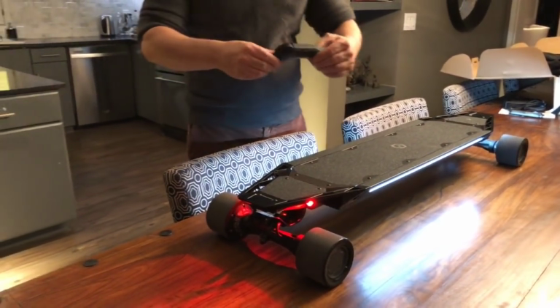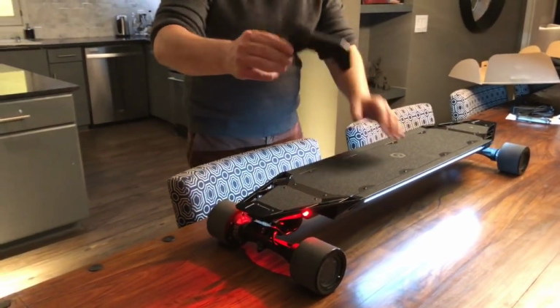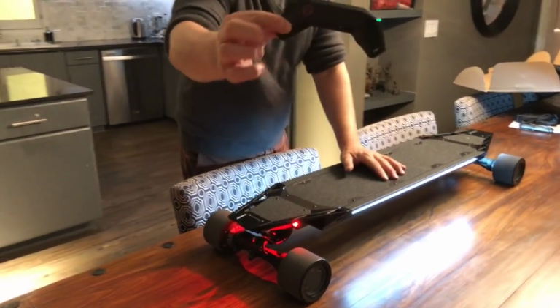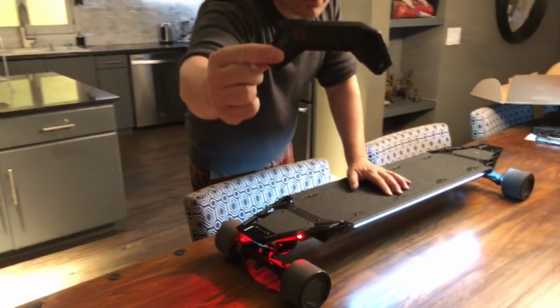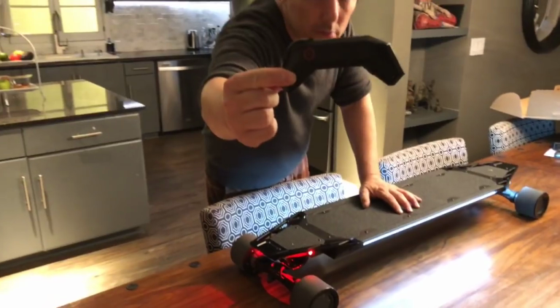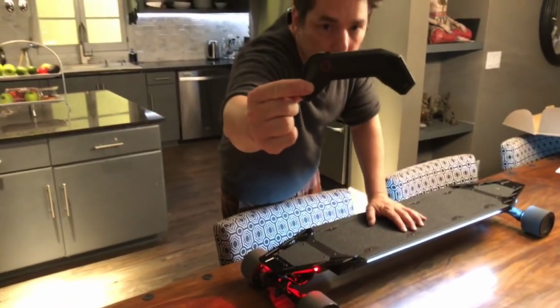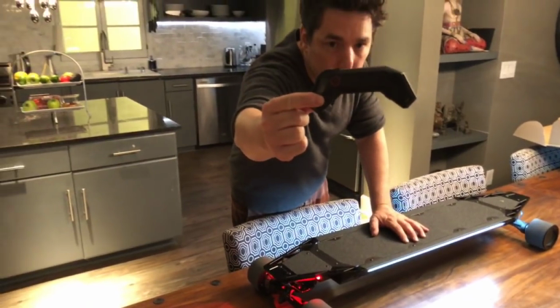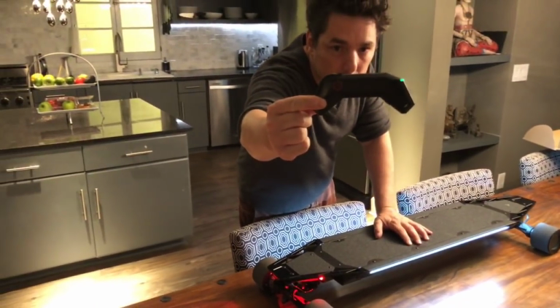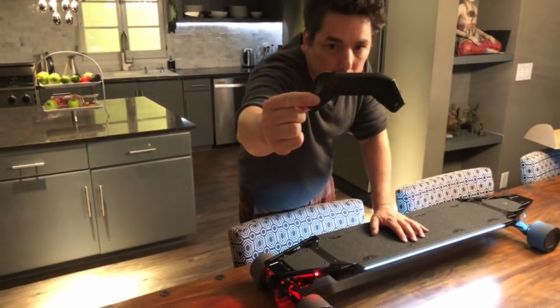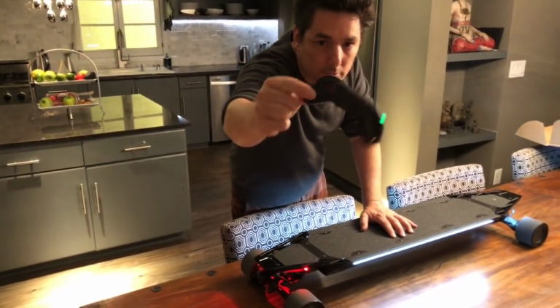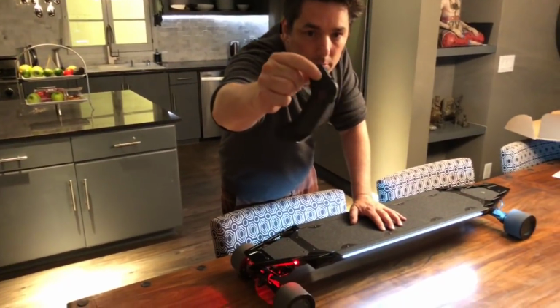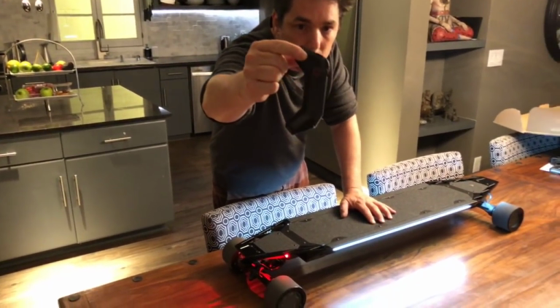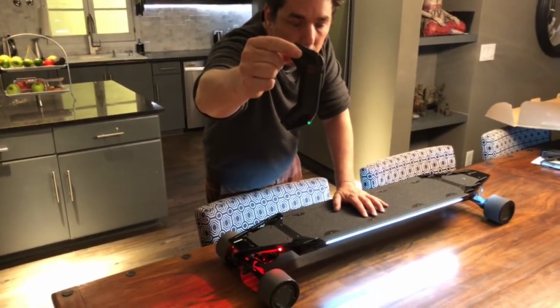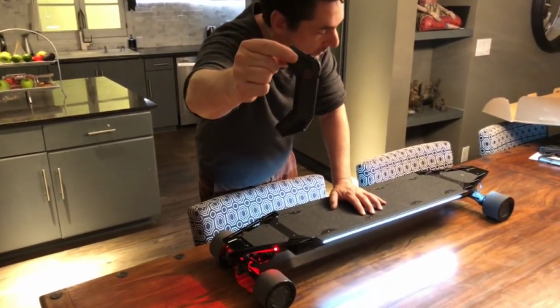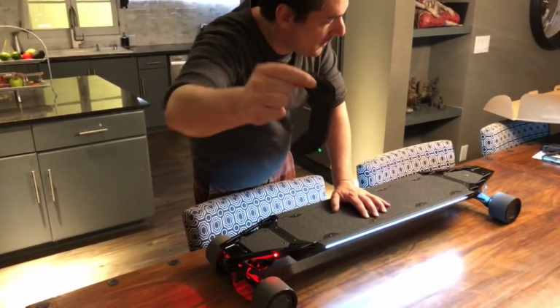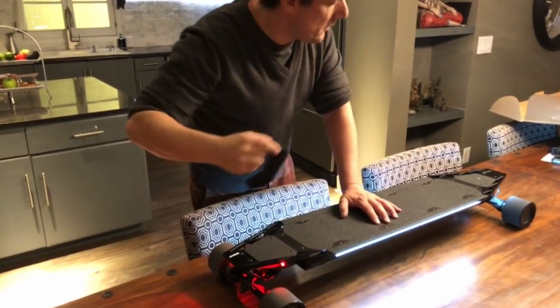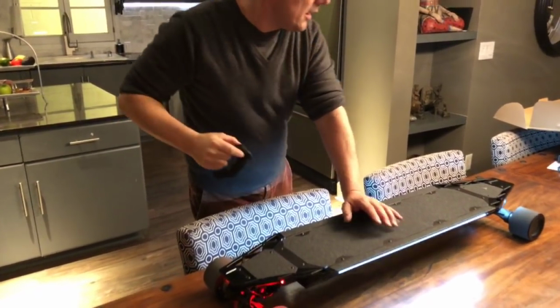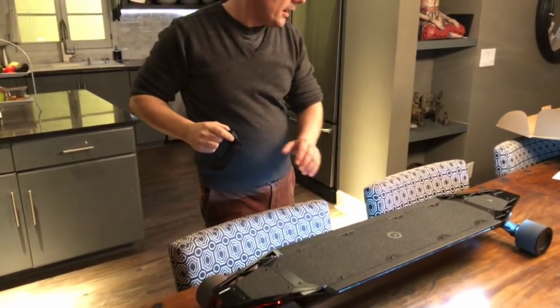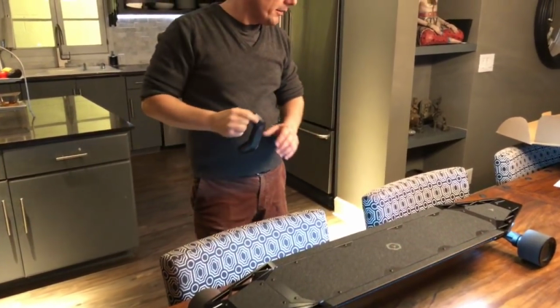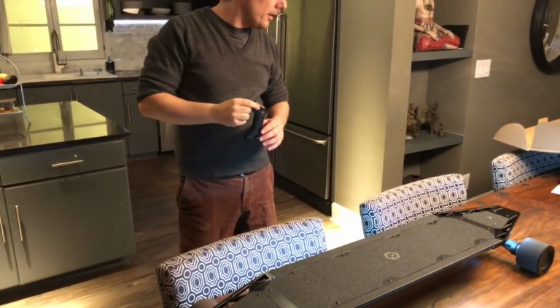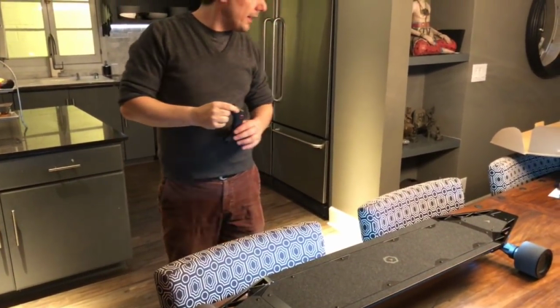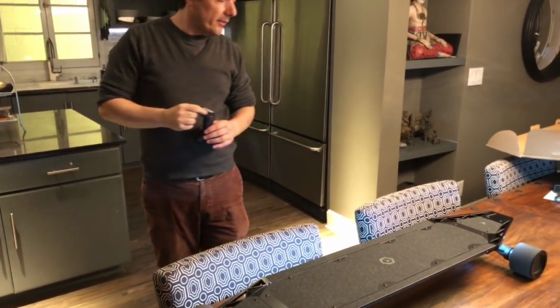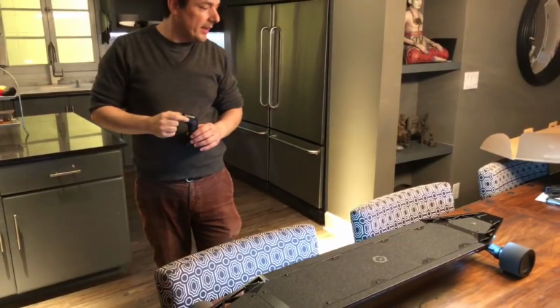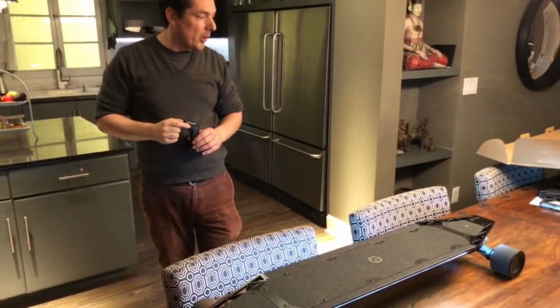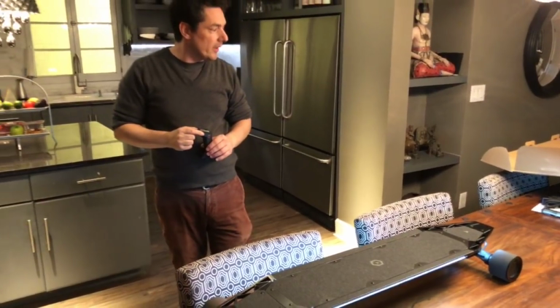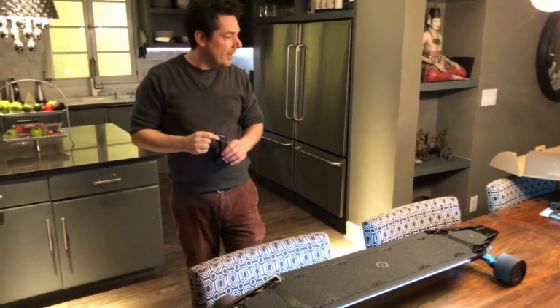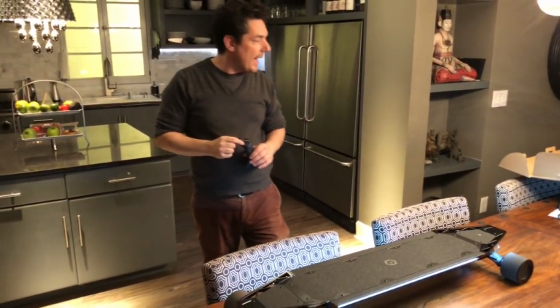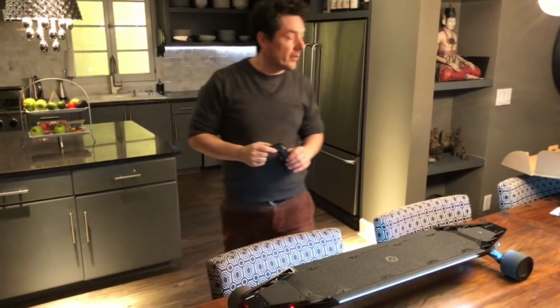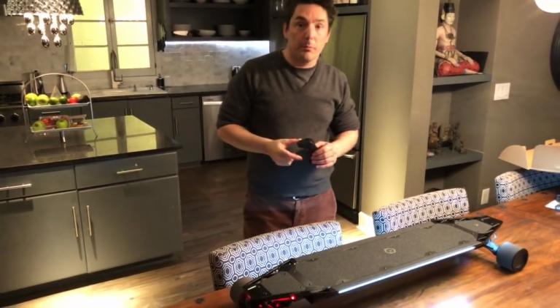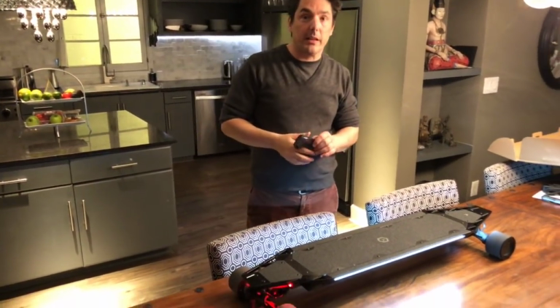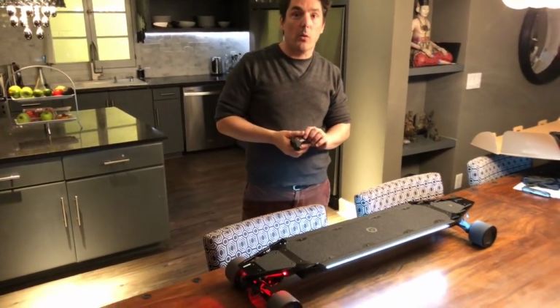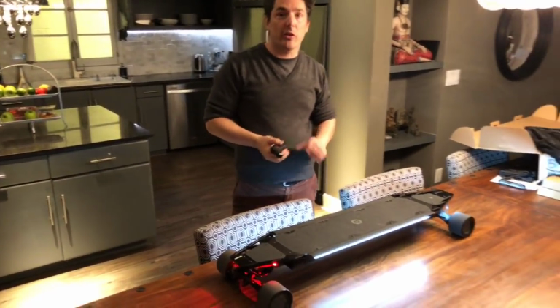So here's the remote control, and that's it for the unboxing of the Acton Blink Quattro.